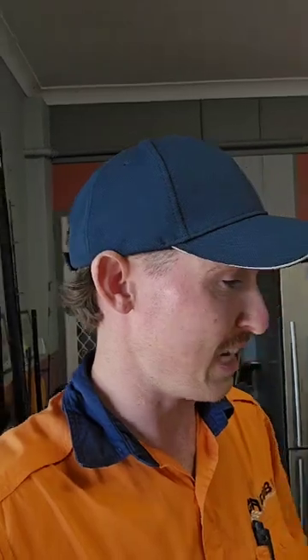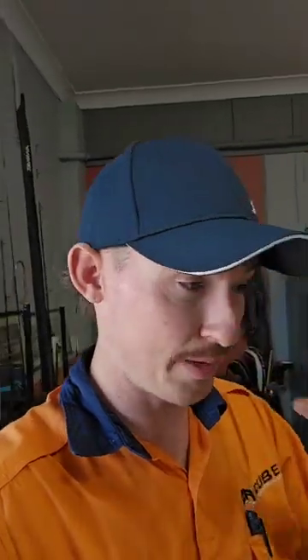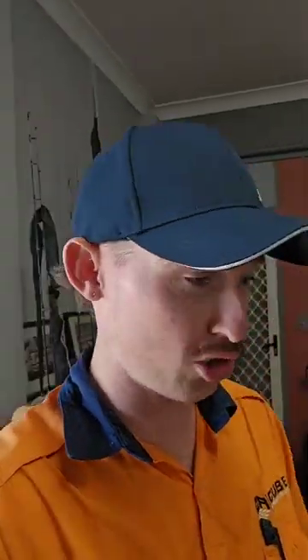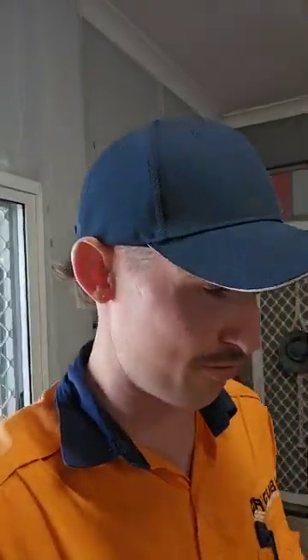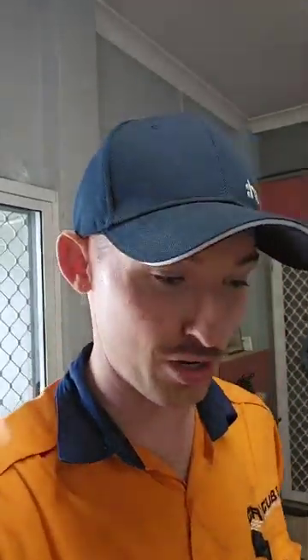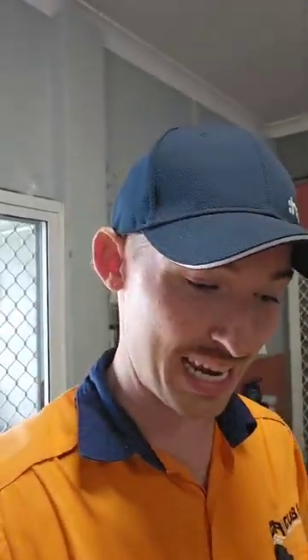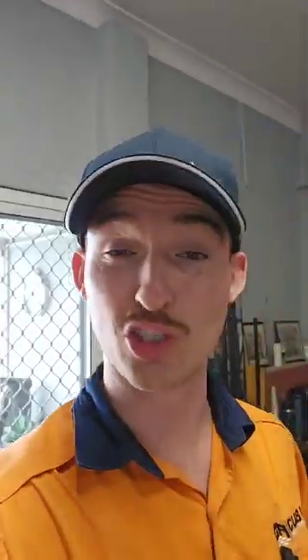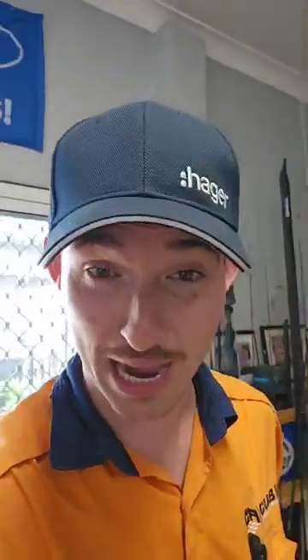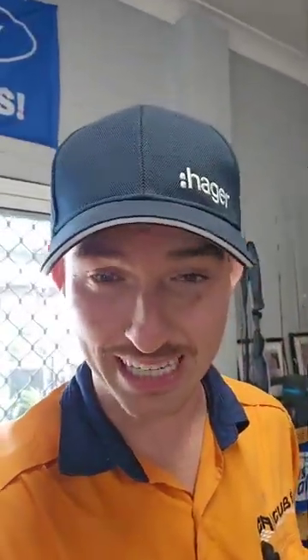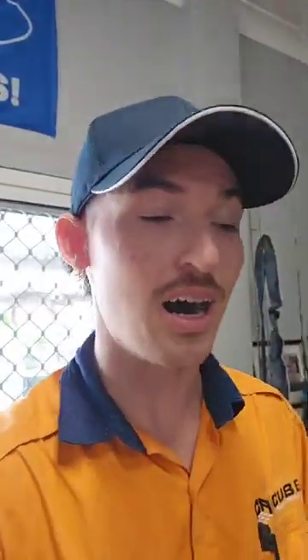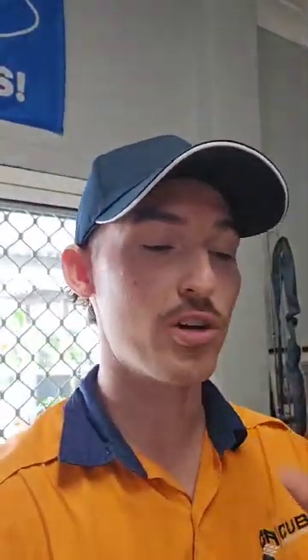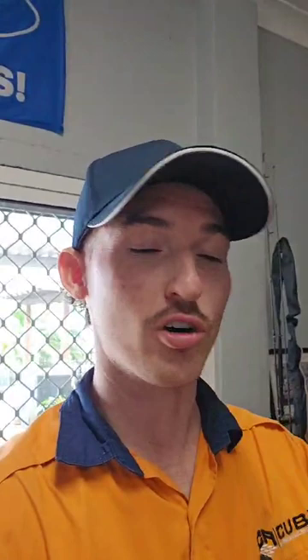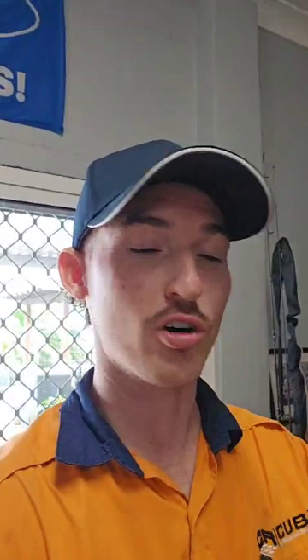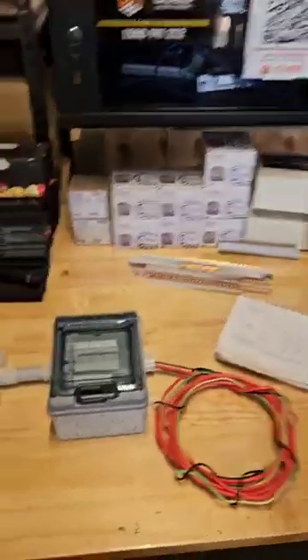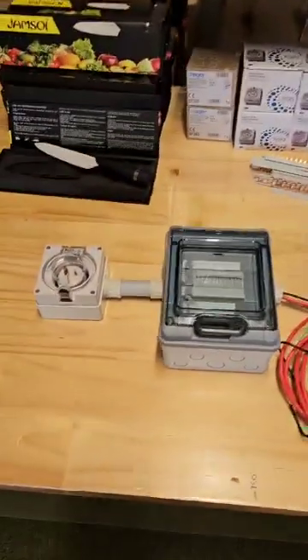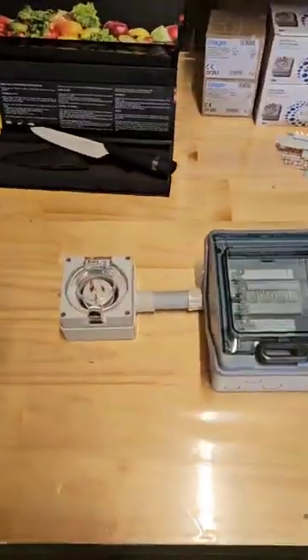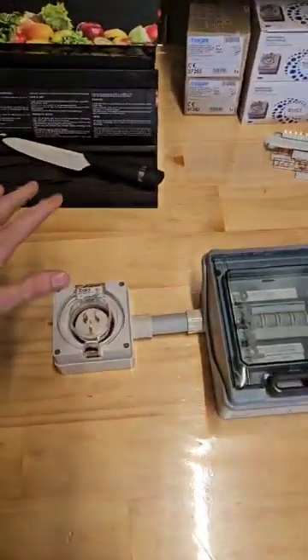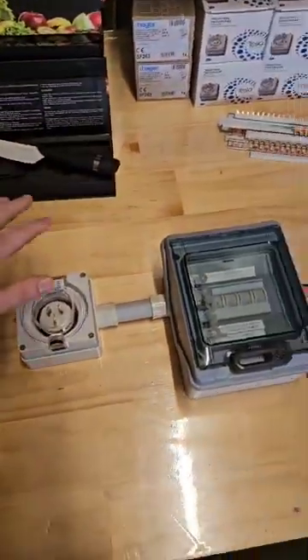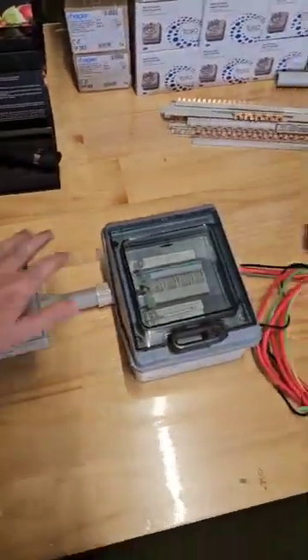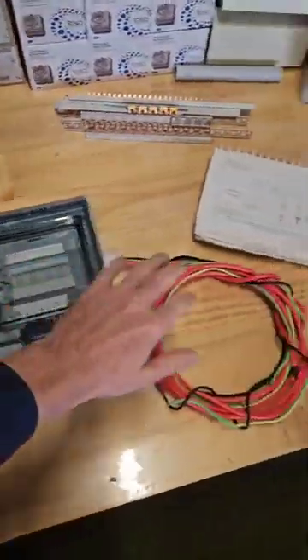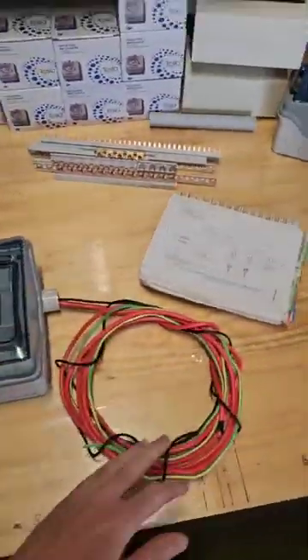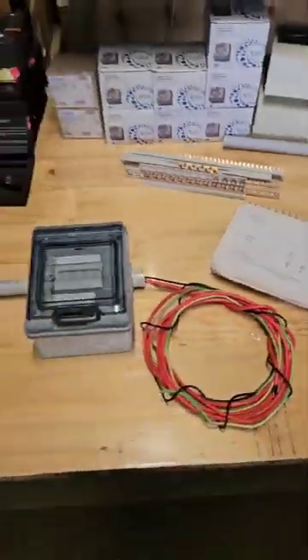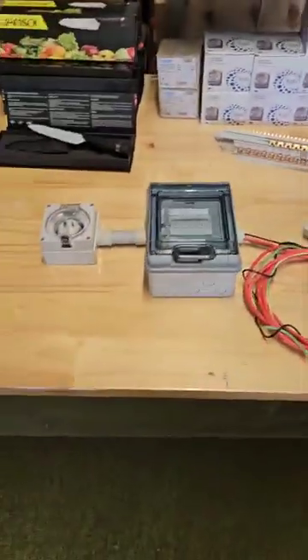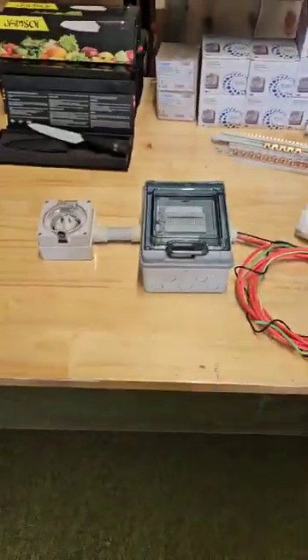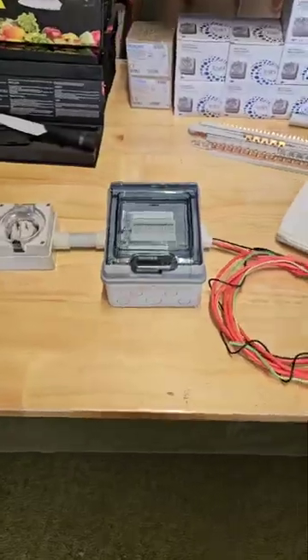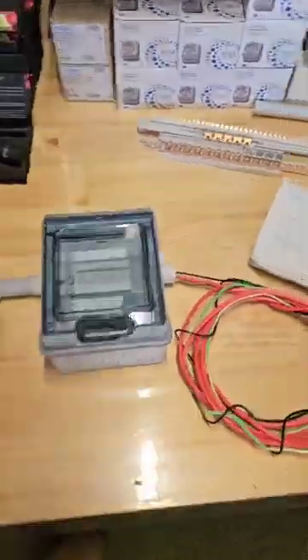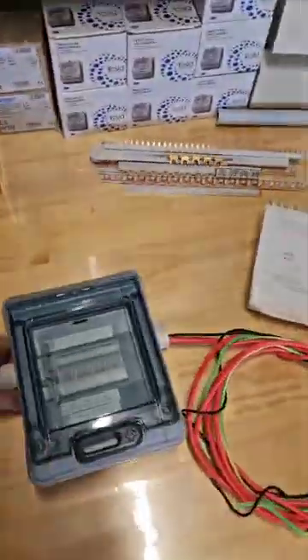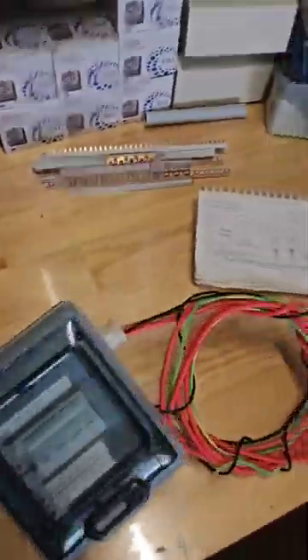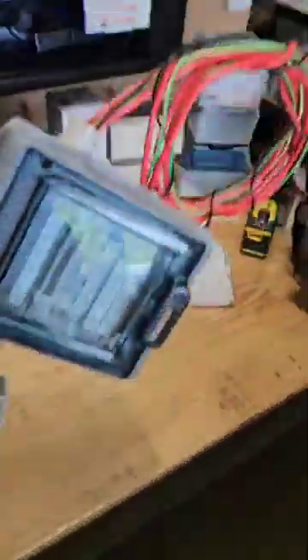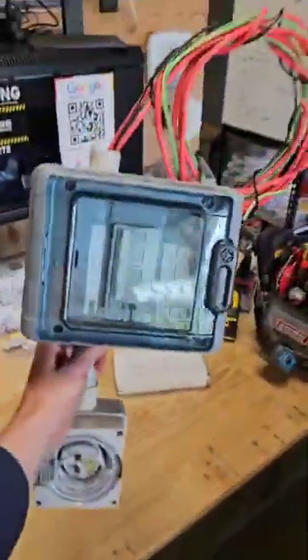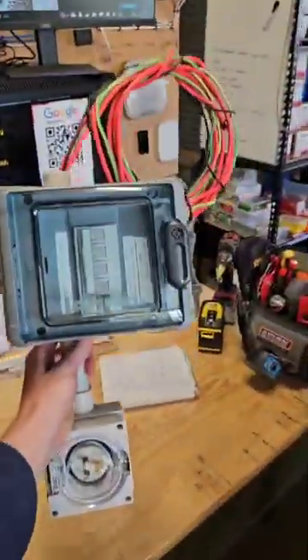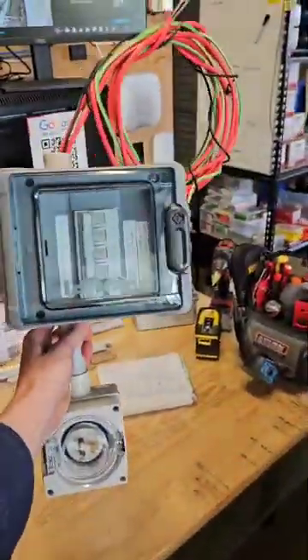Now if you're like me and you lost power for a little bit over the weekend, or you don't want it to happen again, I have got a solution for you. We've designed a little generator changeover switch — and guess what? It's ready to go. See this thing right here? You give me an hour on your switchboard and that's in, and that's your power back up and running.